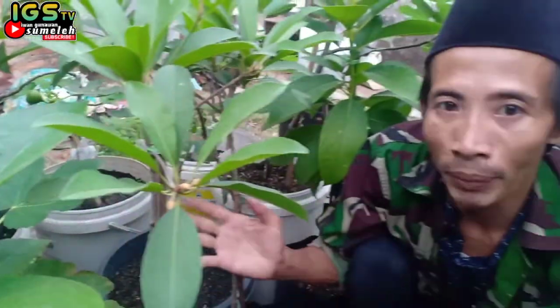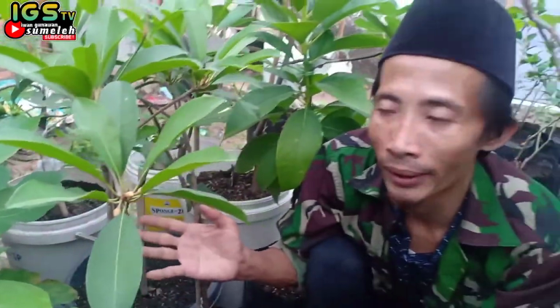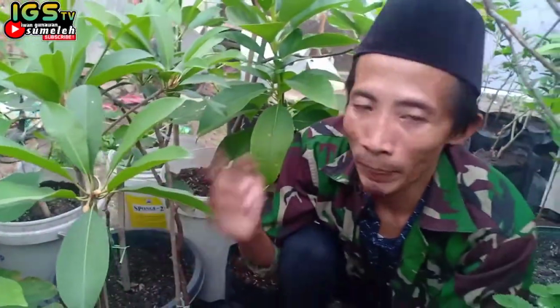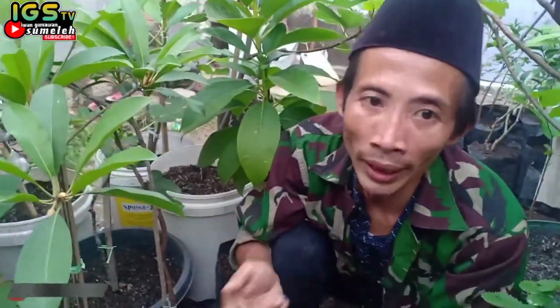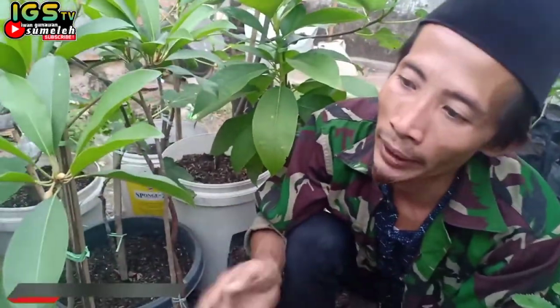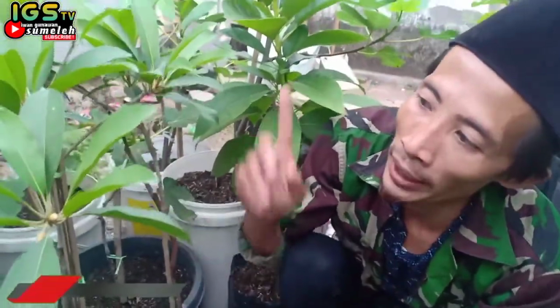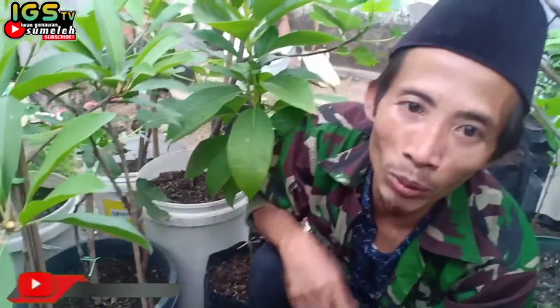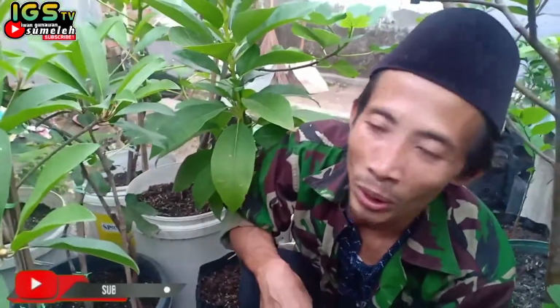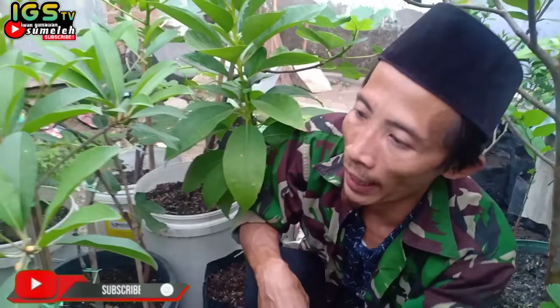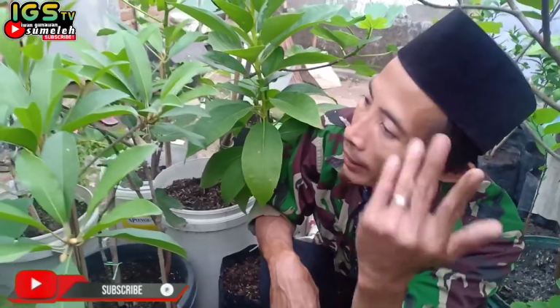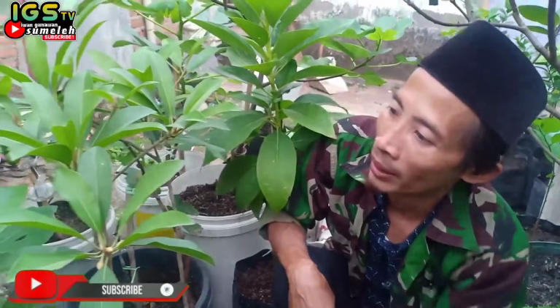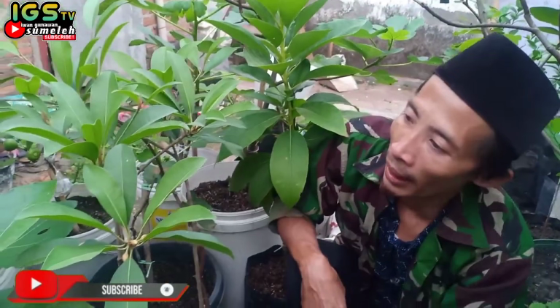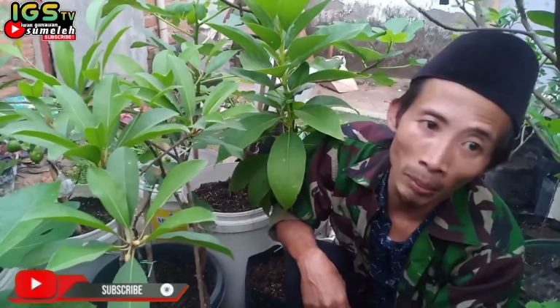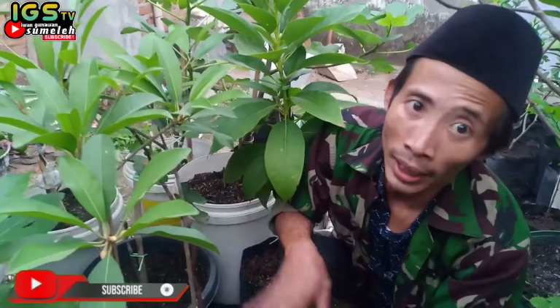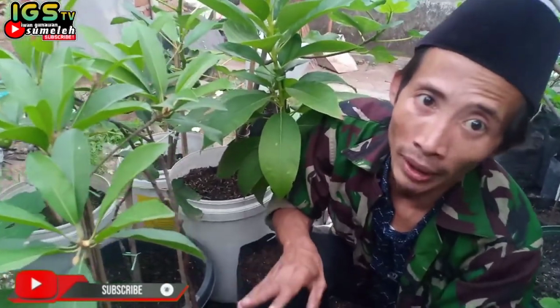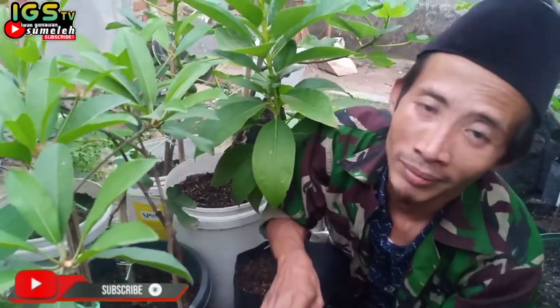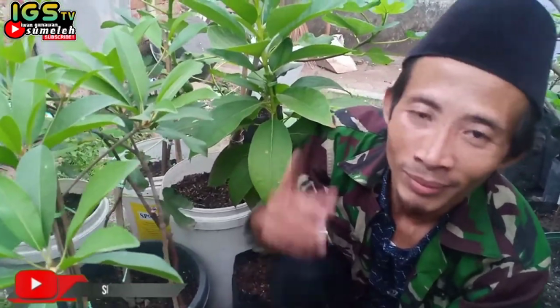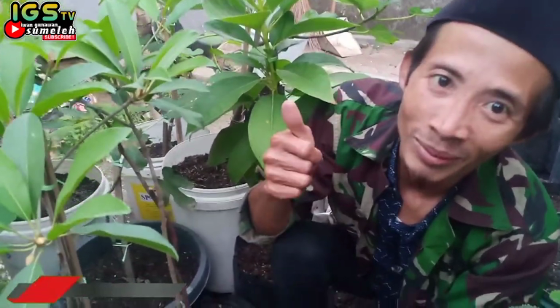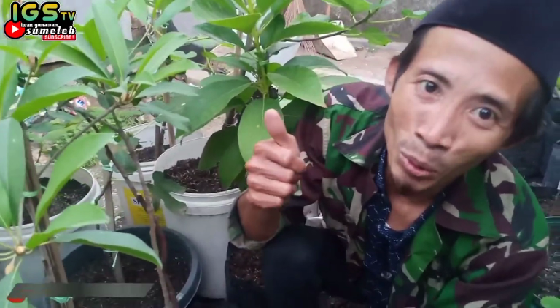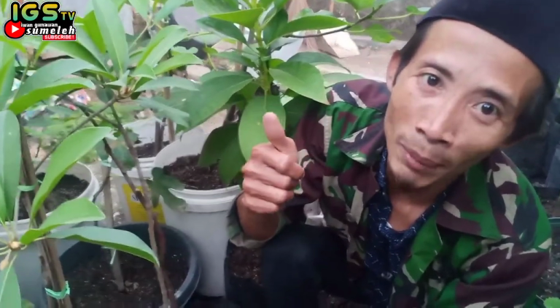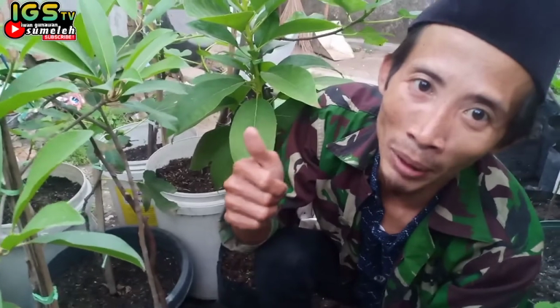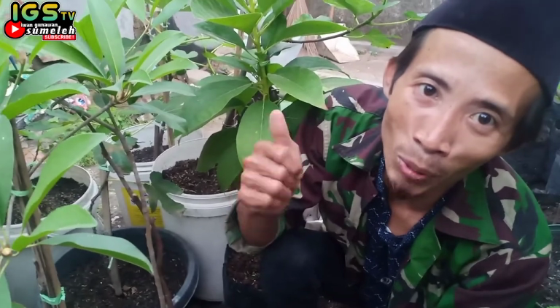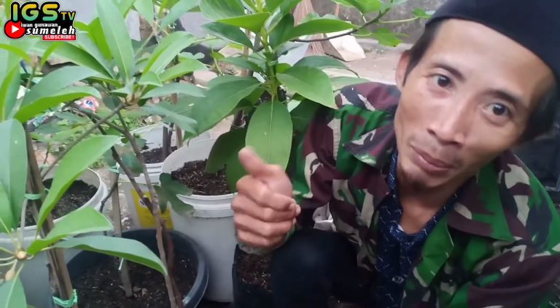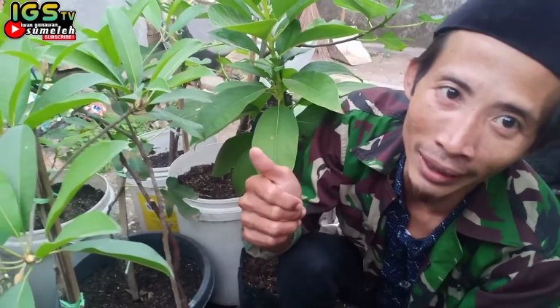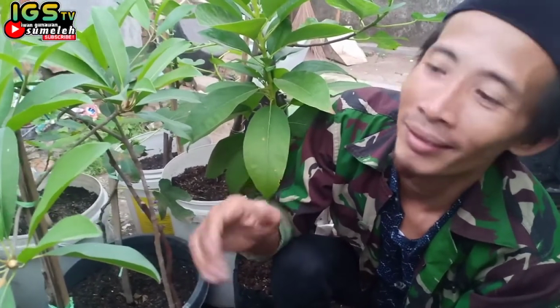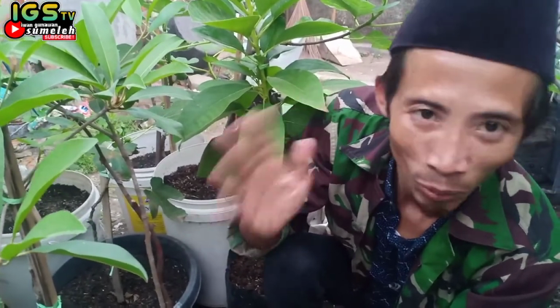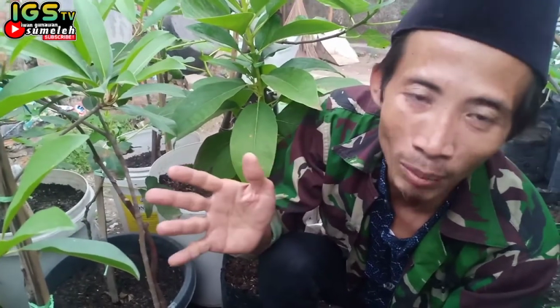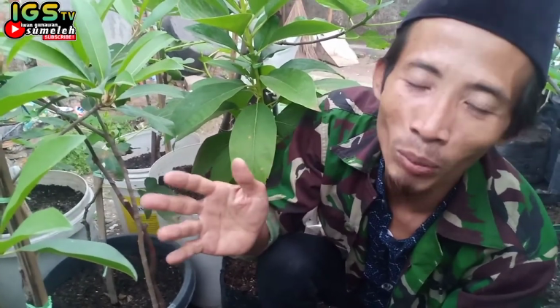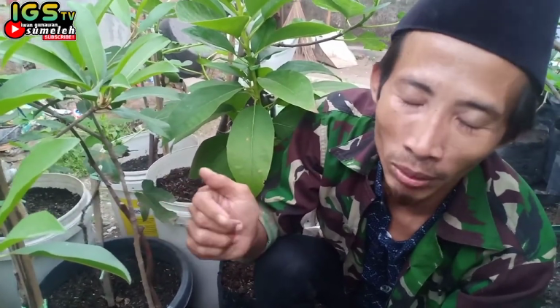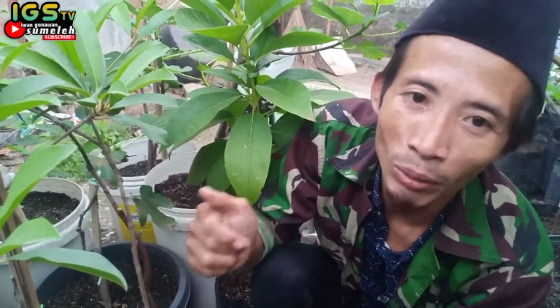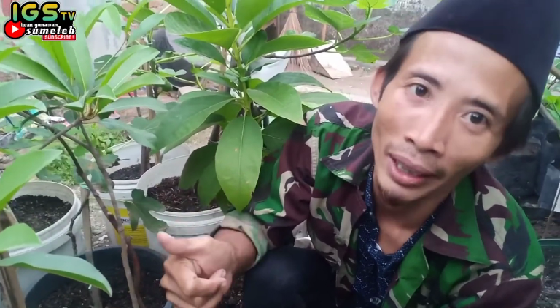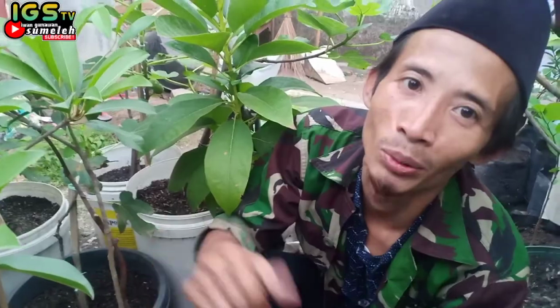Sekian update bibit online yang kita beli tujuh bulan yang lalu, dan kita akan ada perkembangan selanjutnya. Mudah-mudahan bermanfaat. Wassalamualaikum warahmatullahi wabarakatuh.